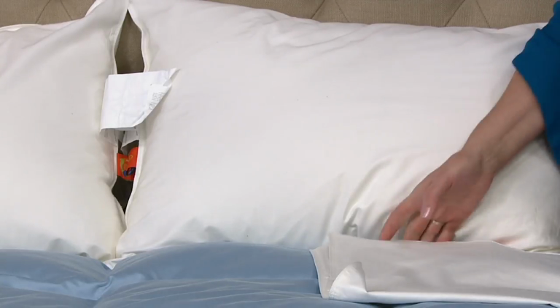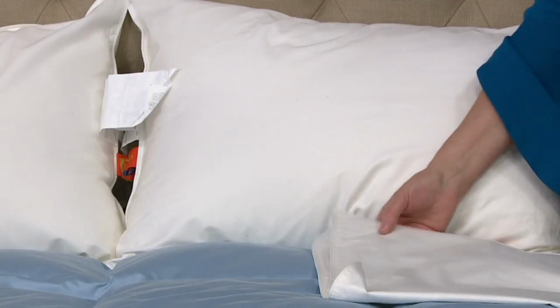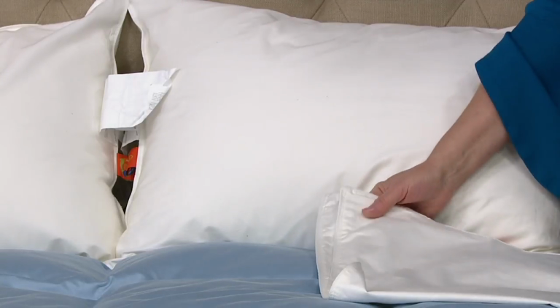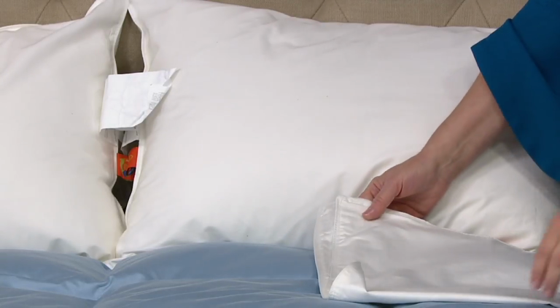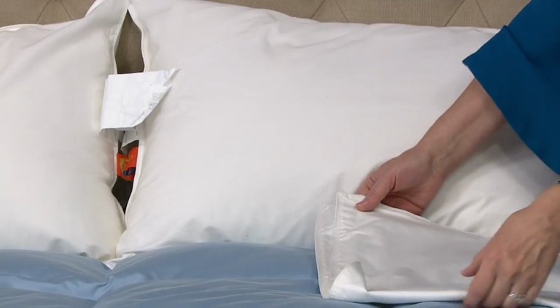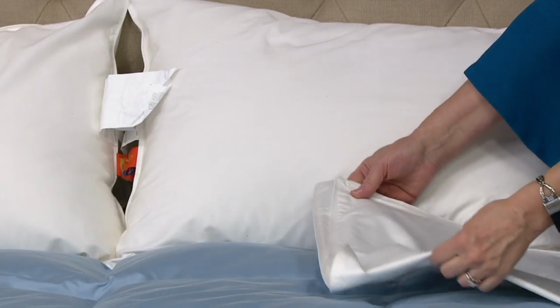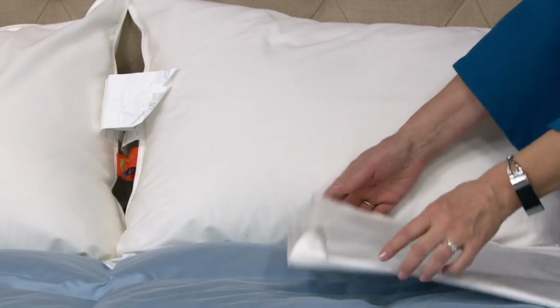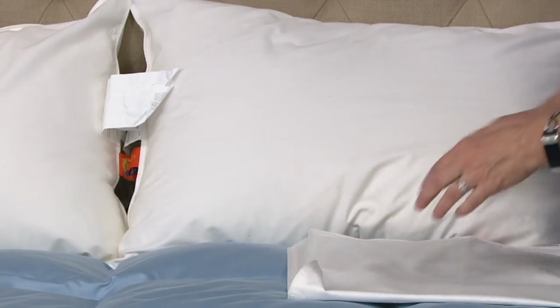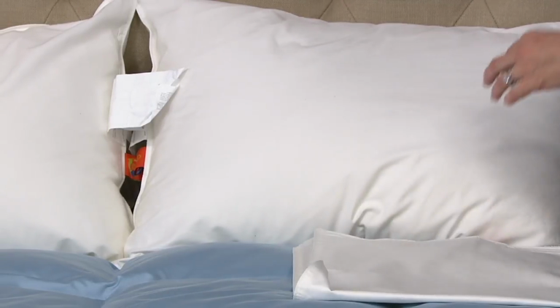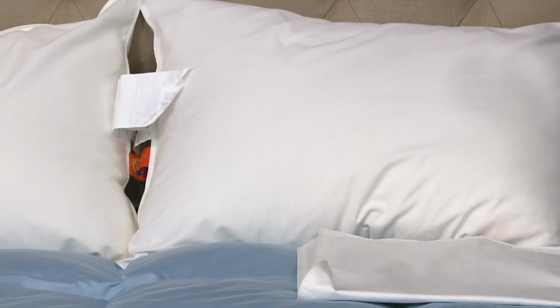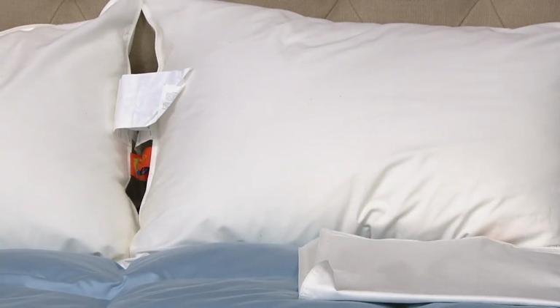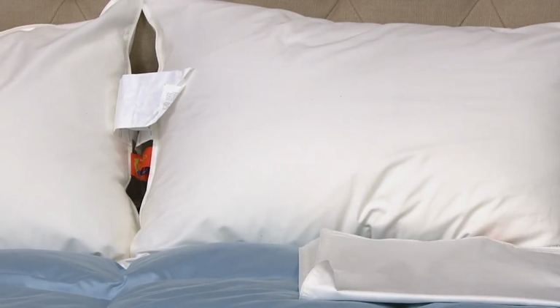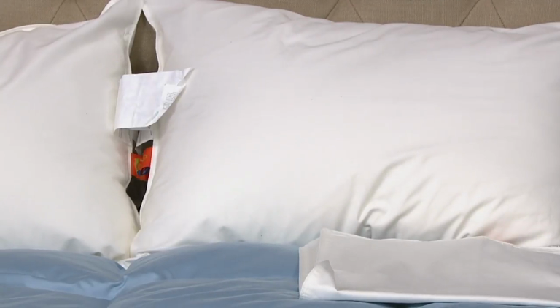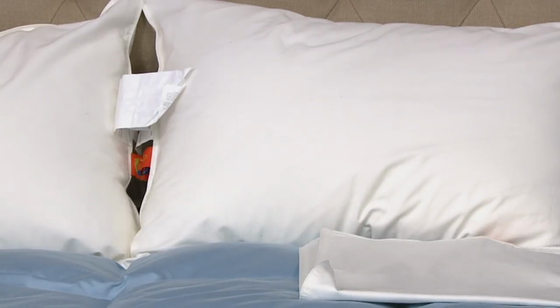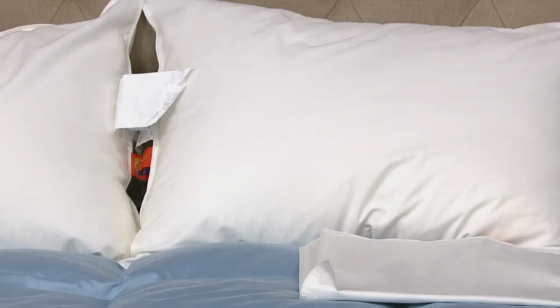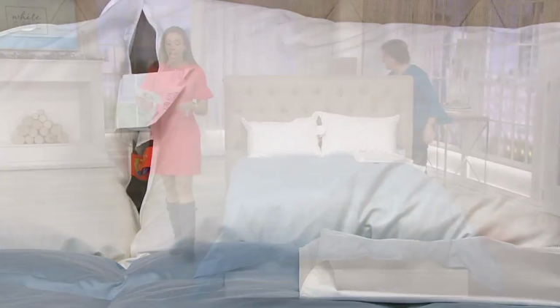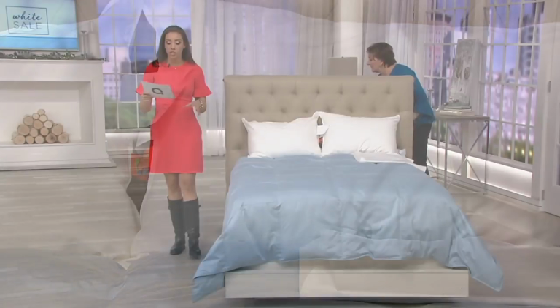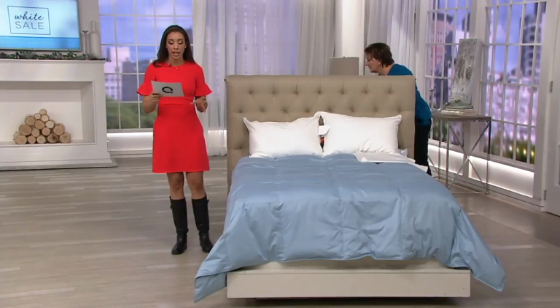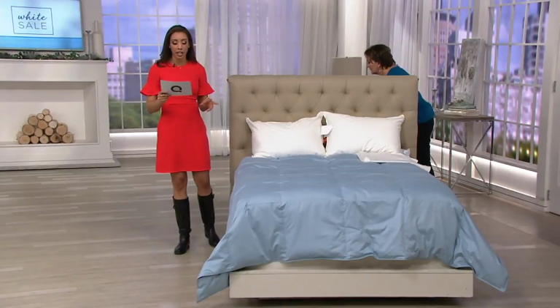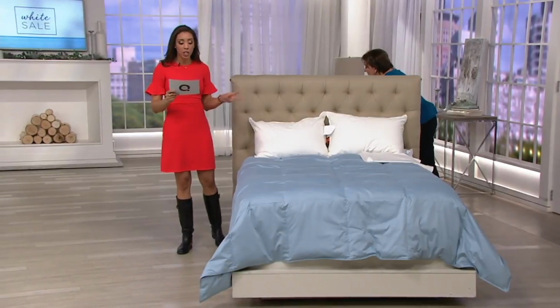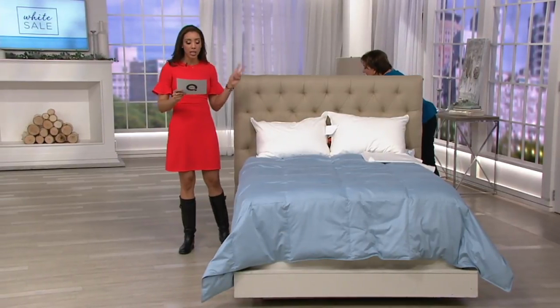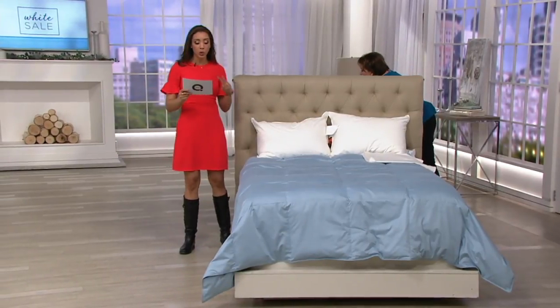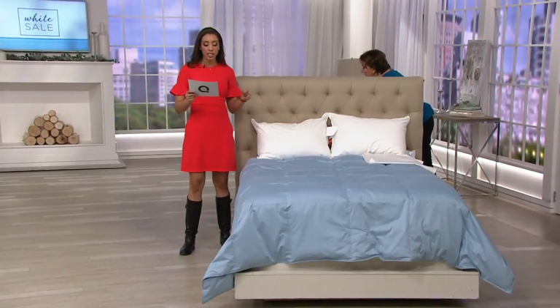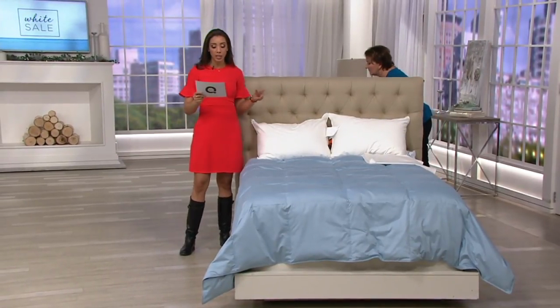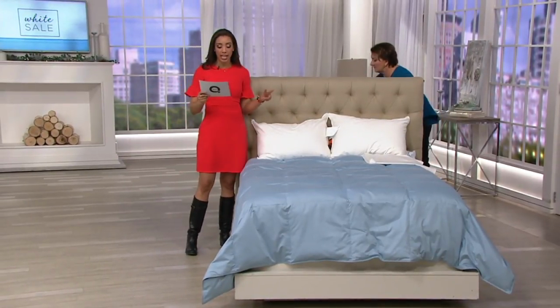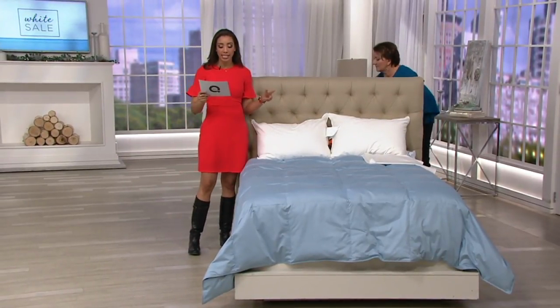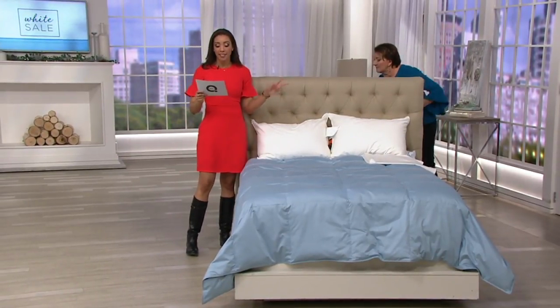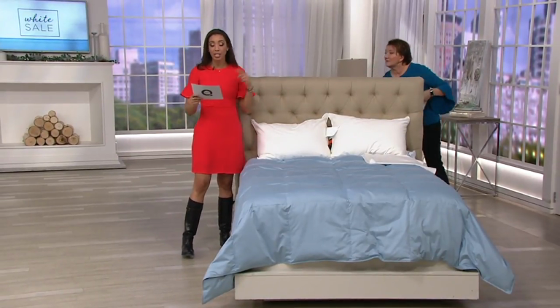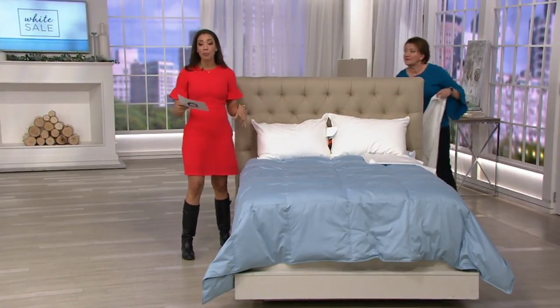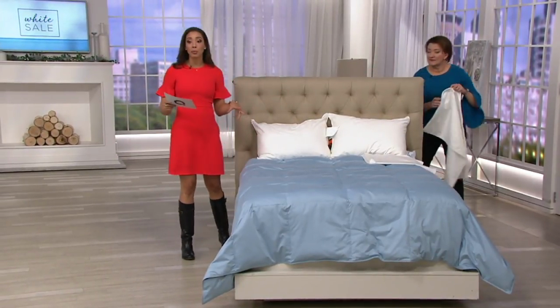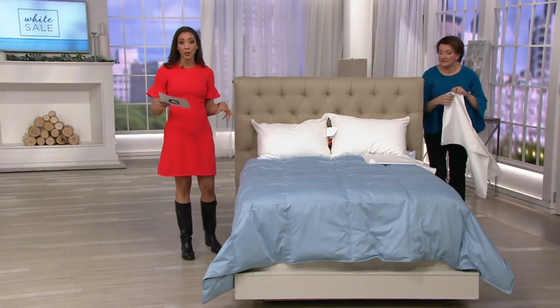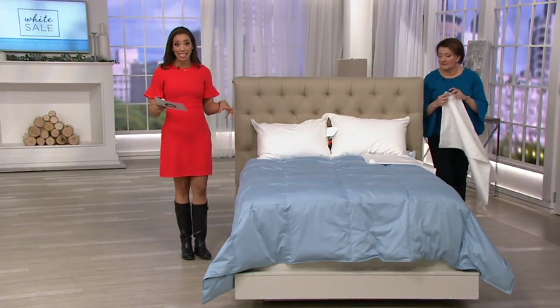You're getting two of these. So you're getting a great sleep pillow protection with an allergen barrier — you get two zippered pillowcases.